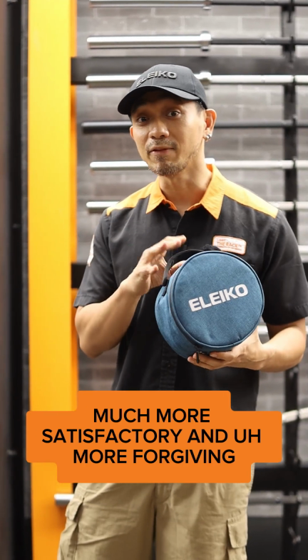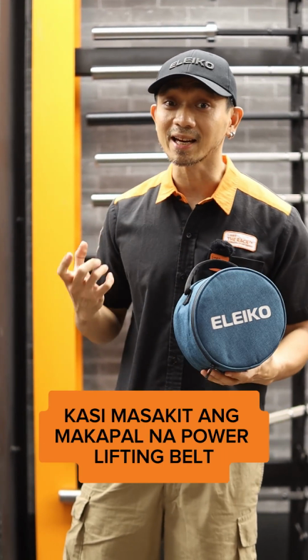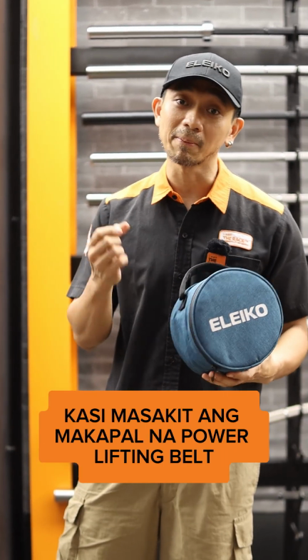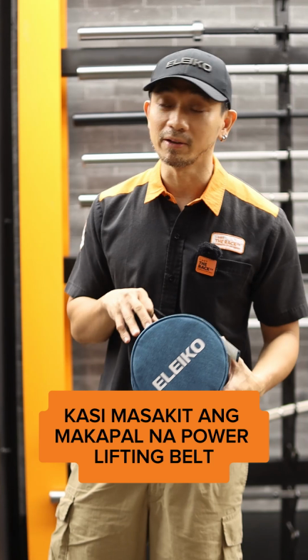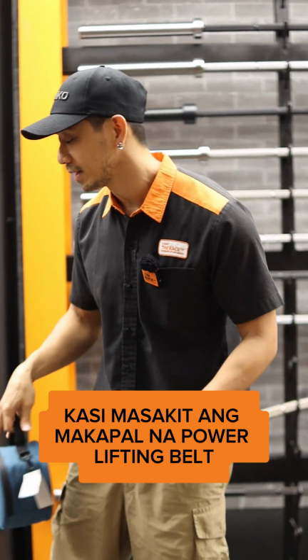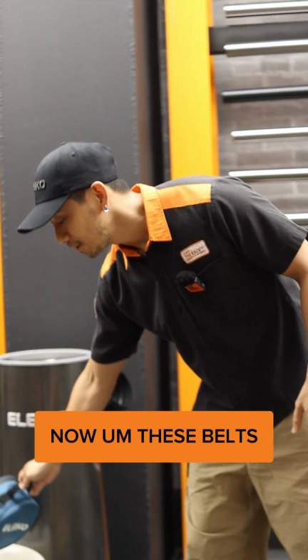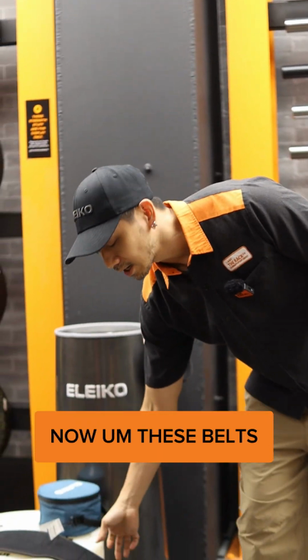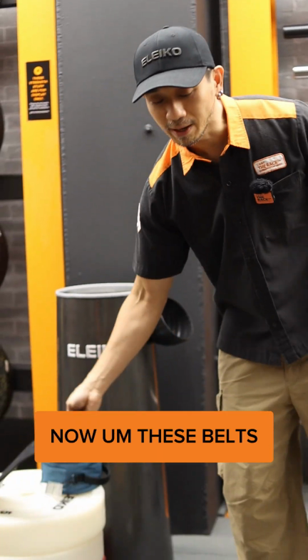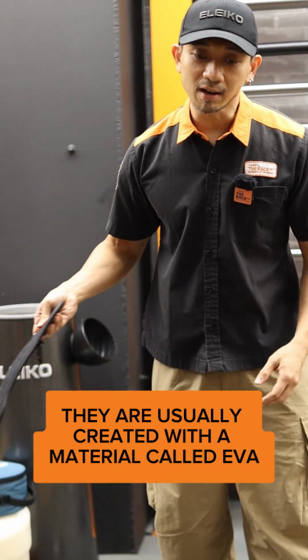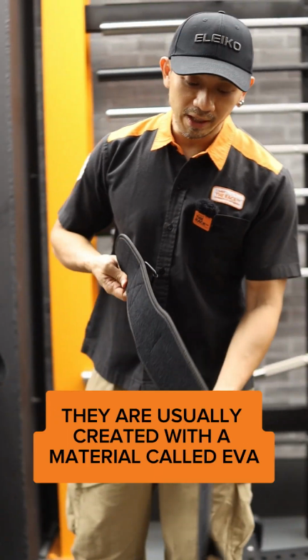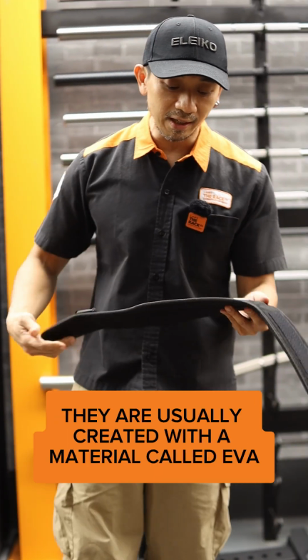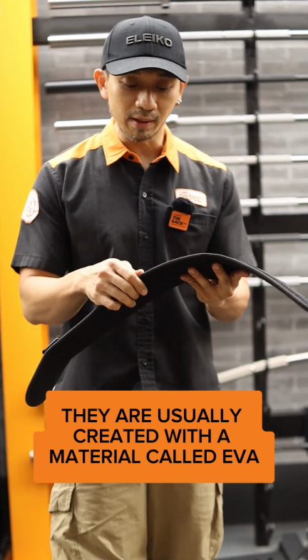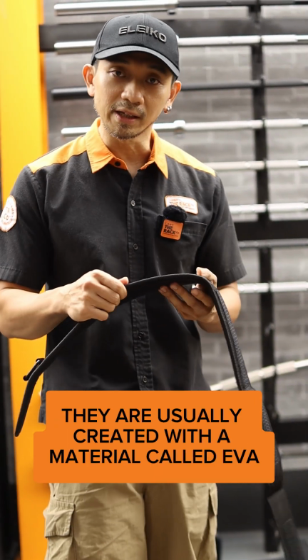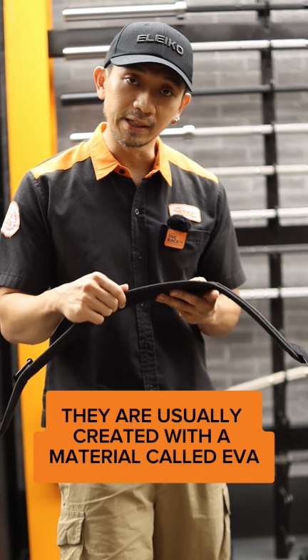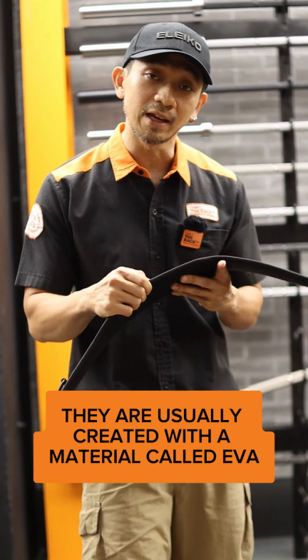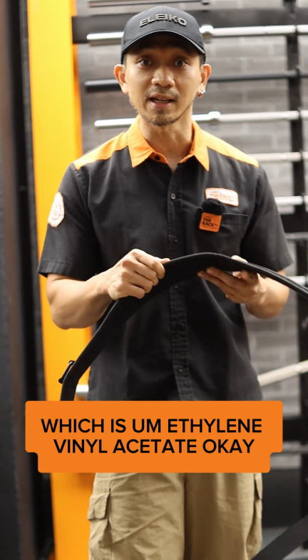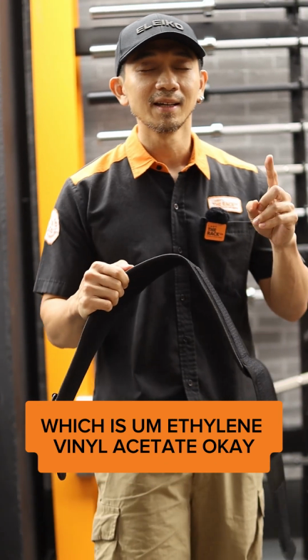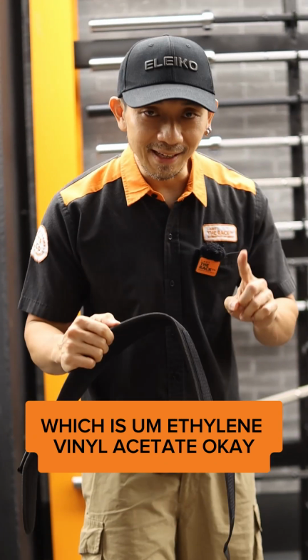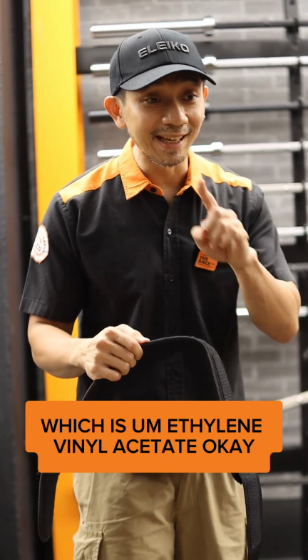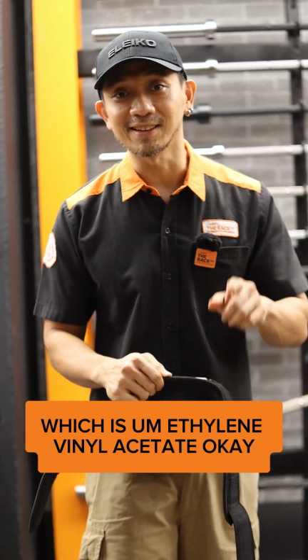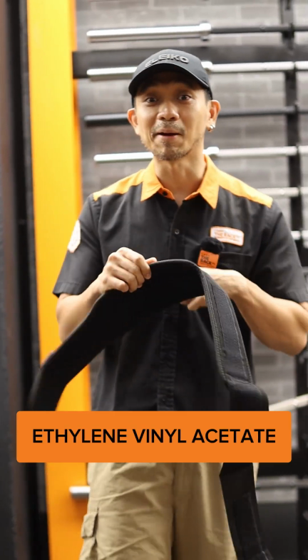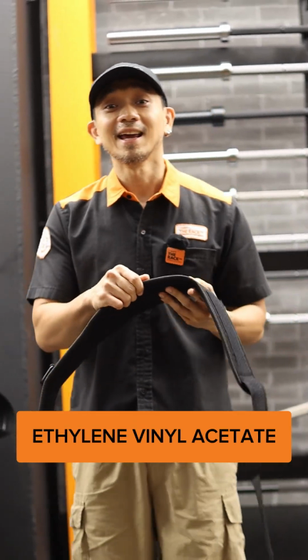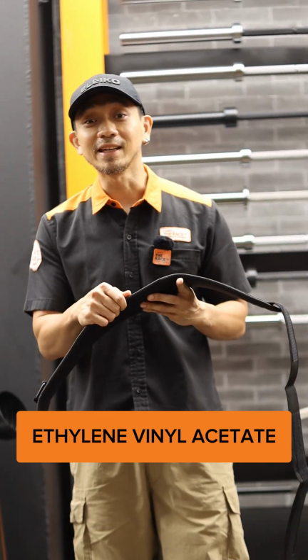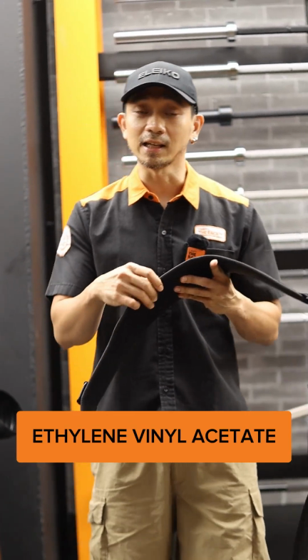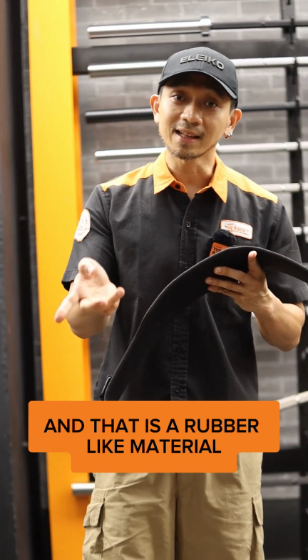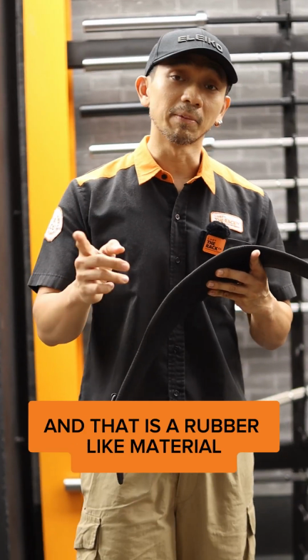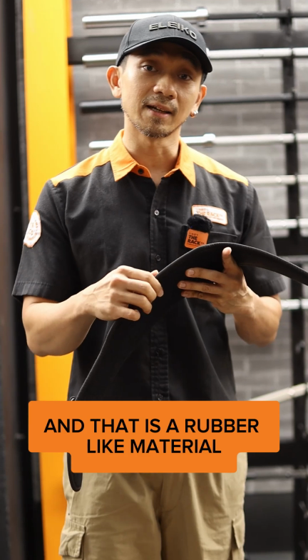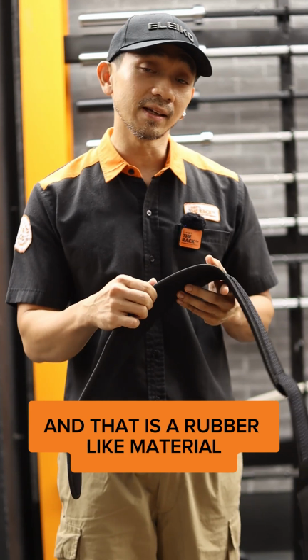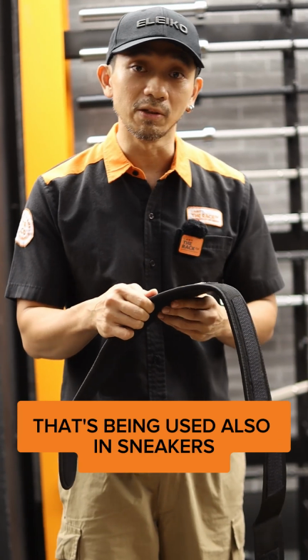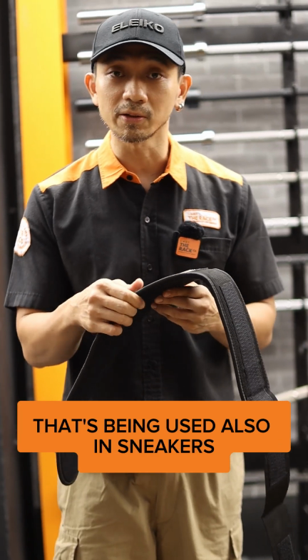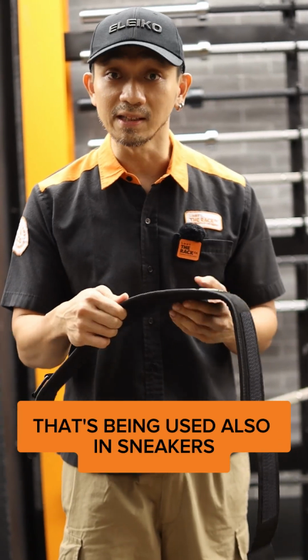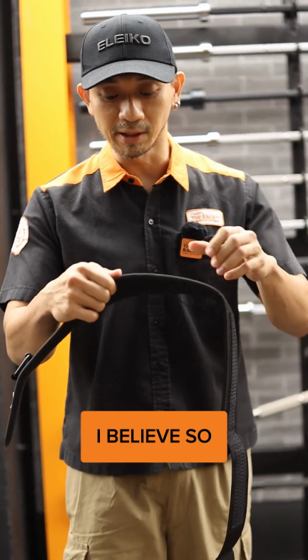The powerlifting belt is difficult. These belts are usually created with a material called EVA, which is Ethylene Vinyl Acetate. That is a rubber-like material that's also being used in sneakers.